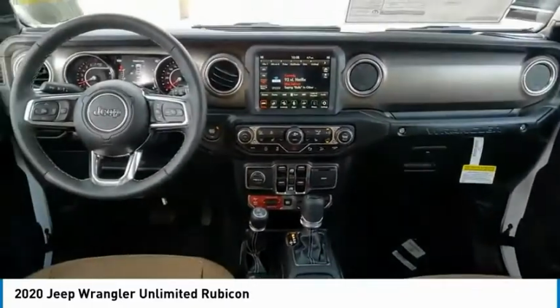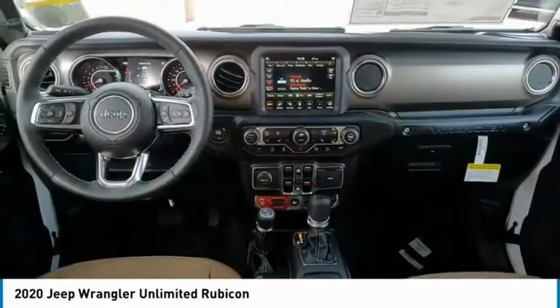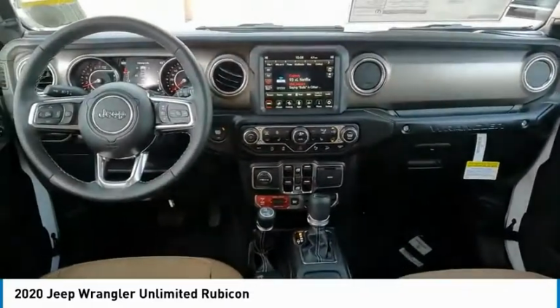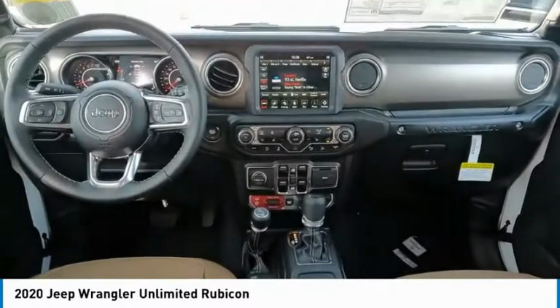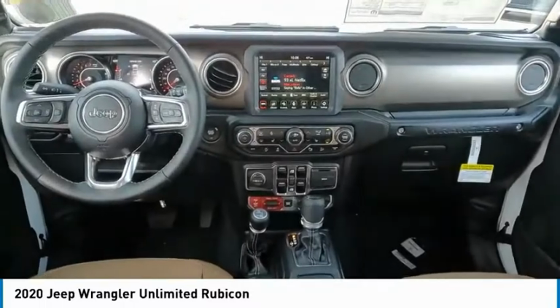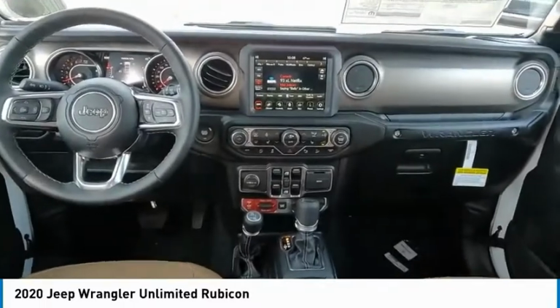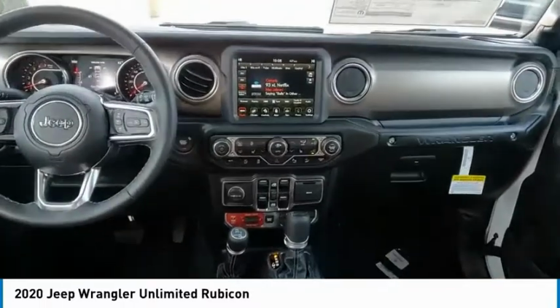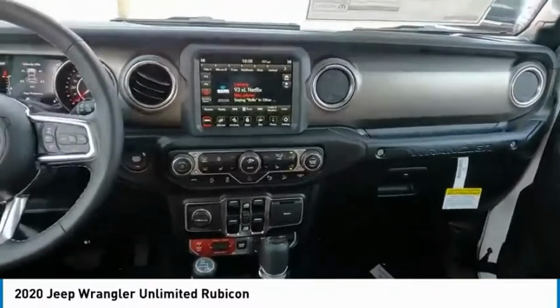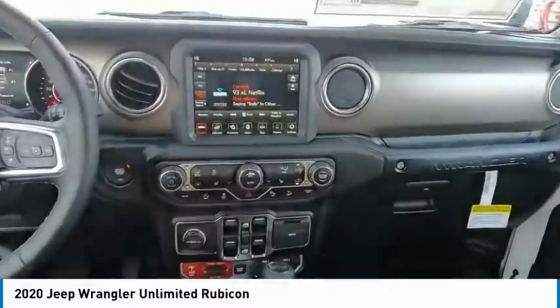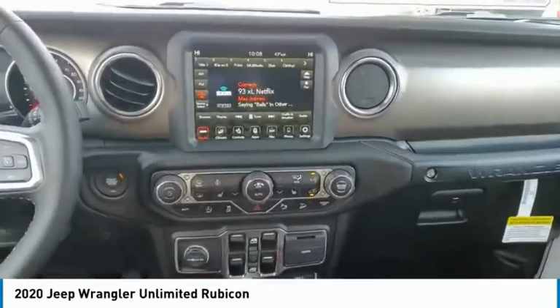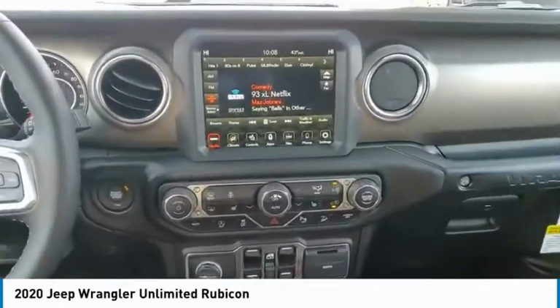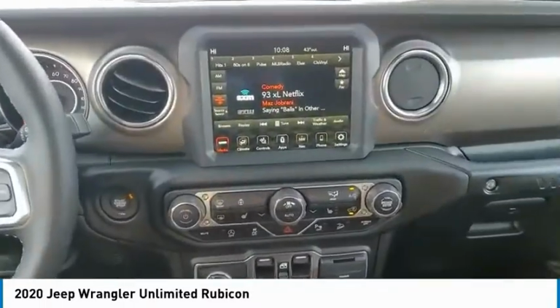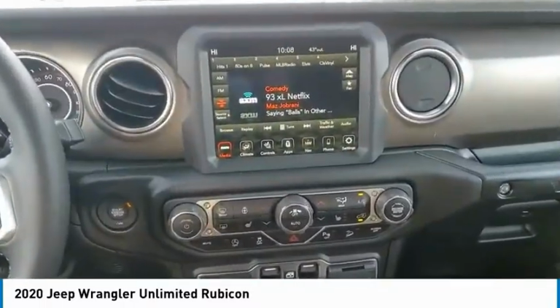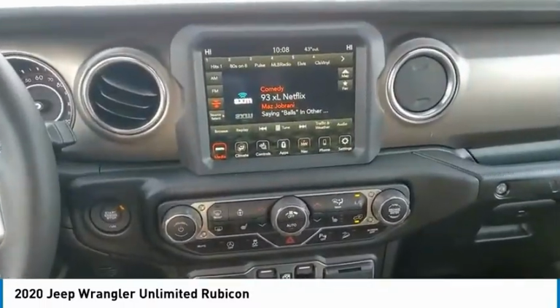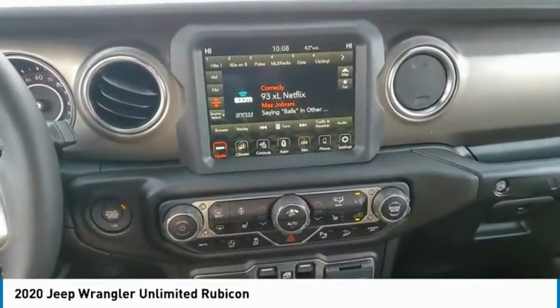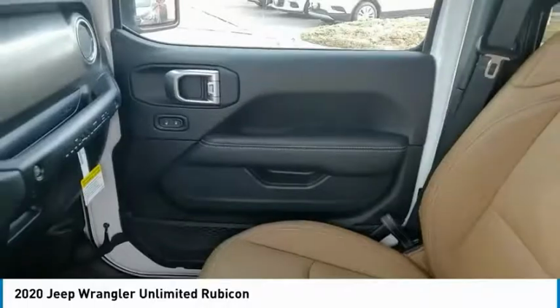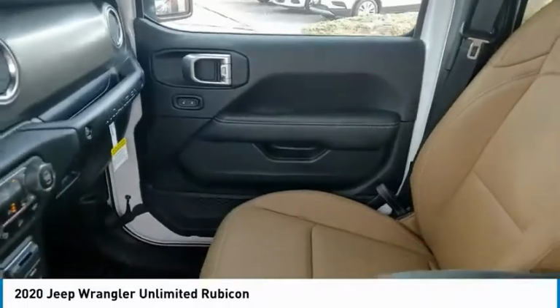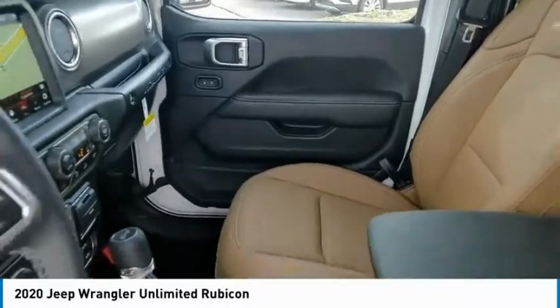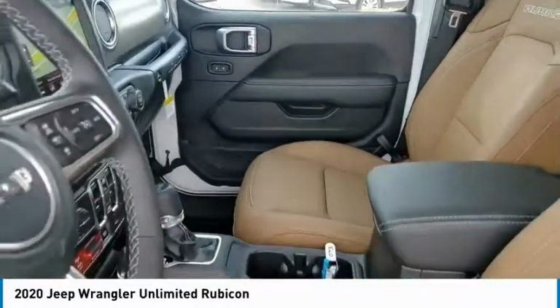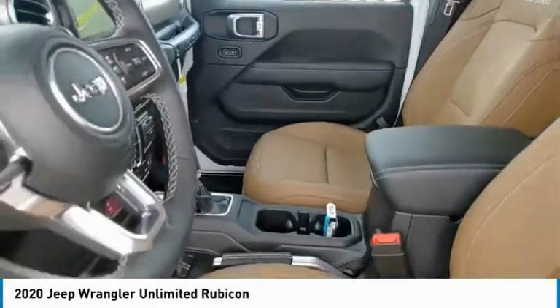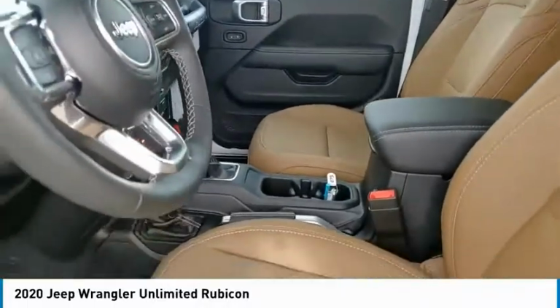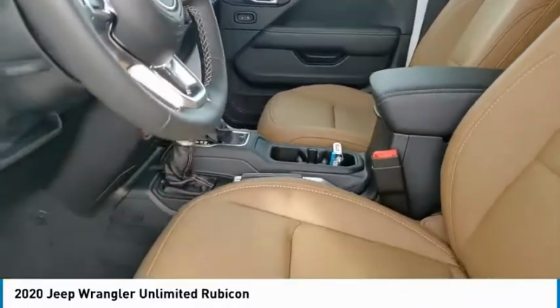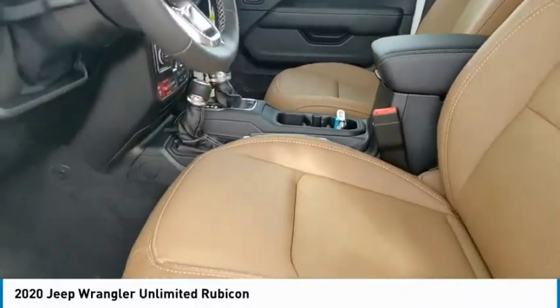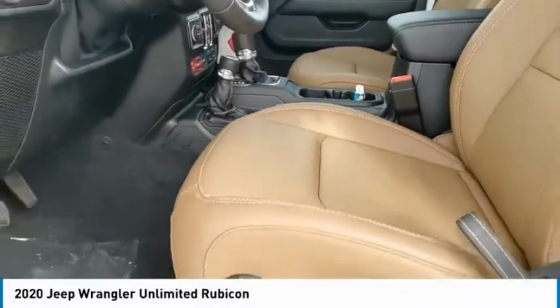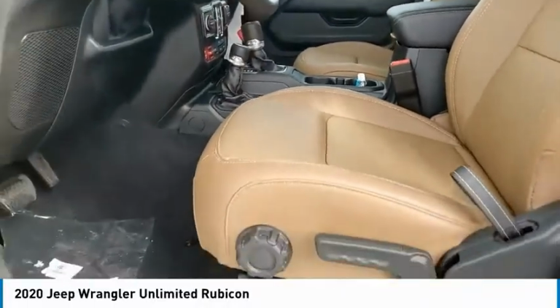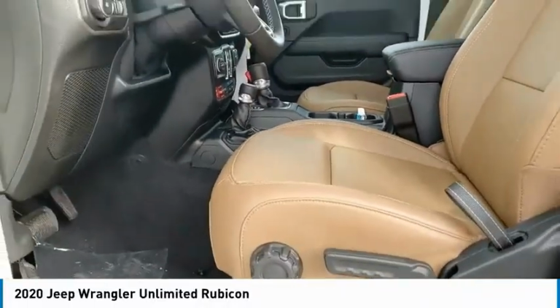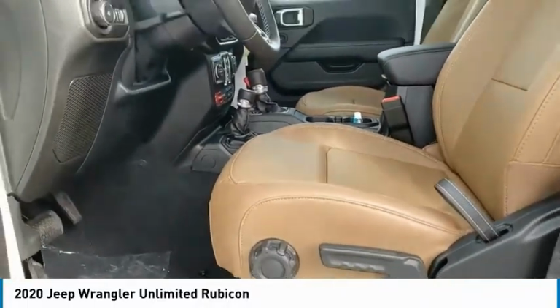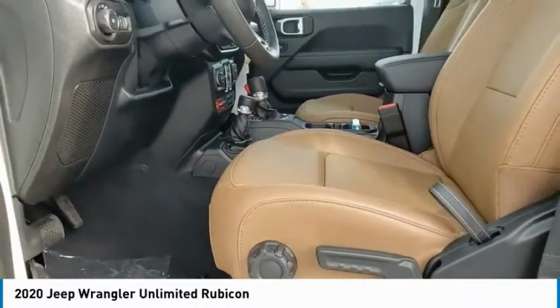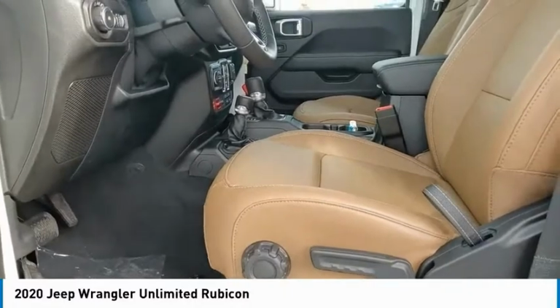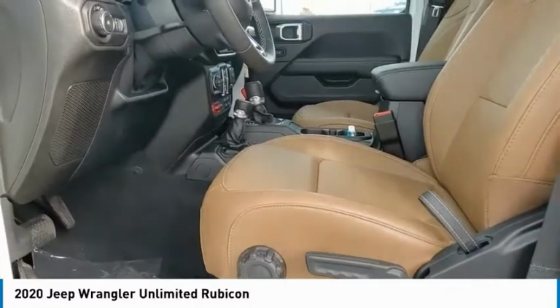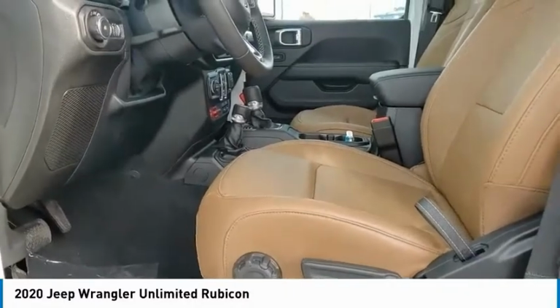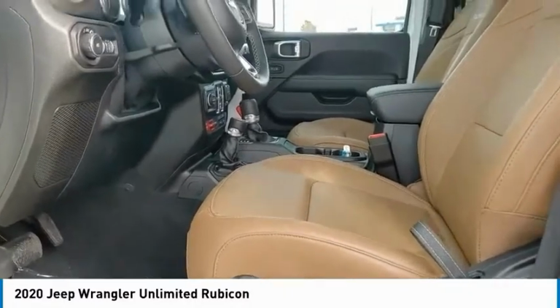Electronic stability control, brake assist, traction control, remote keyless entry, fog lights, speed control, four-wheel disc brakes, rear window defroster, heated steering wheel, HD radio.